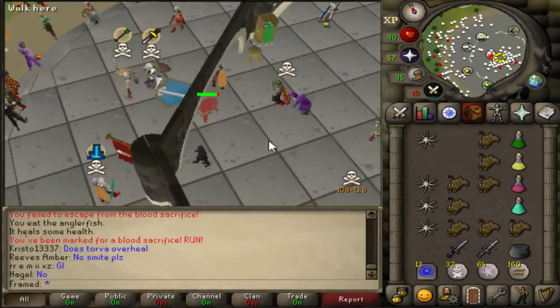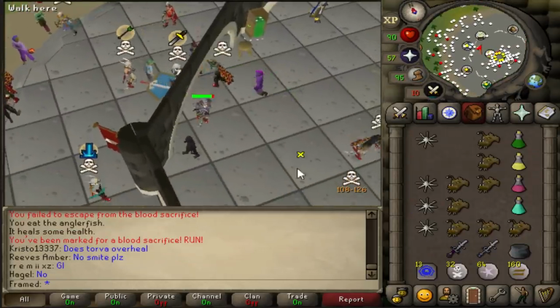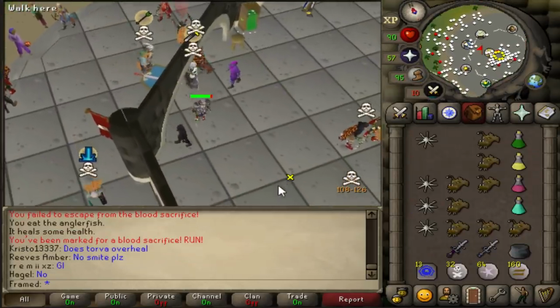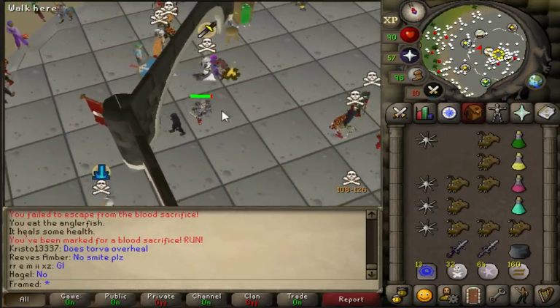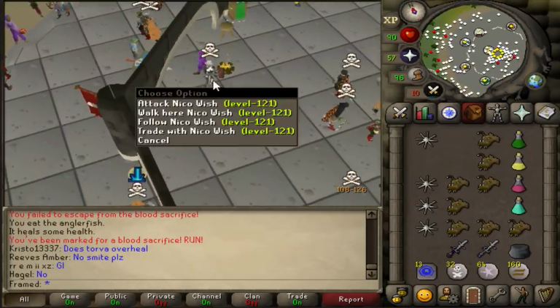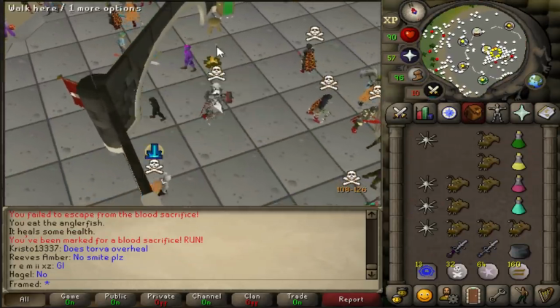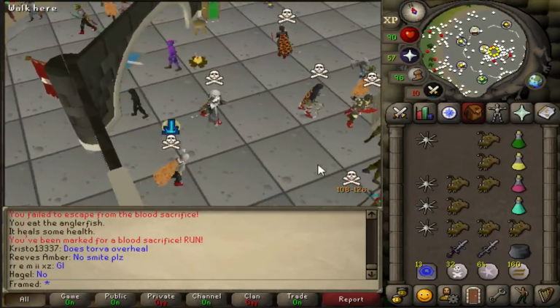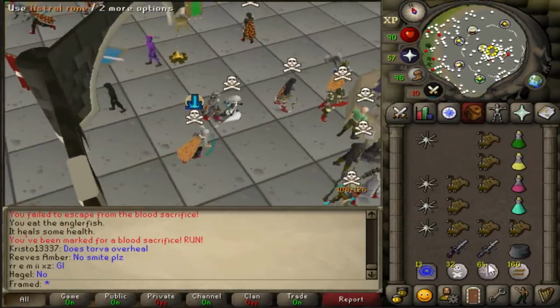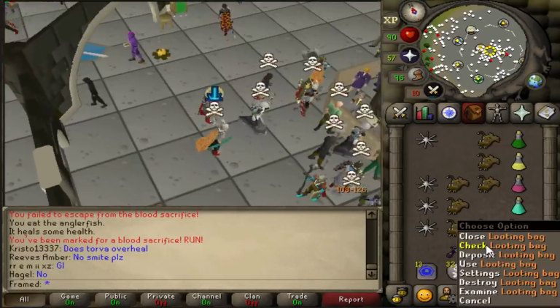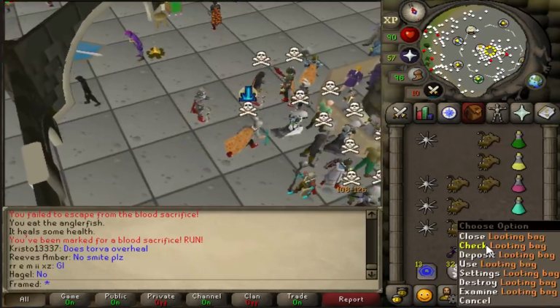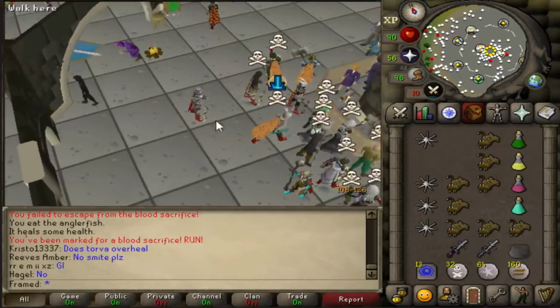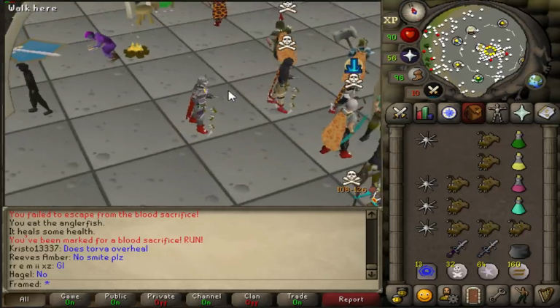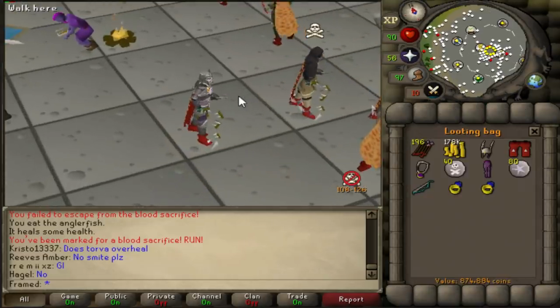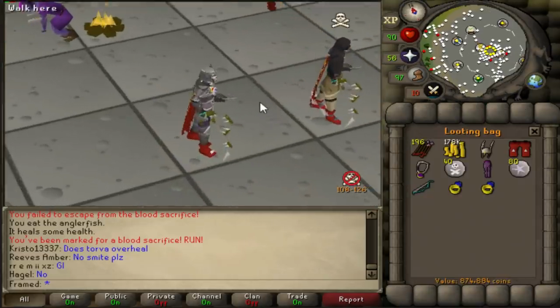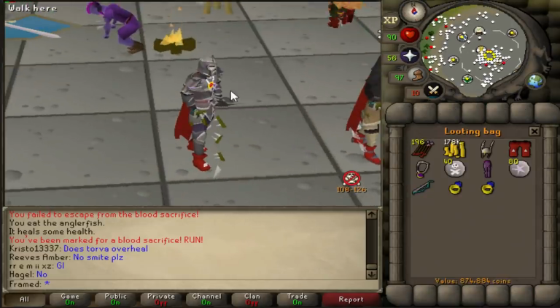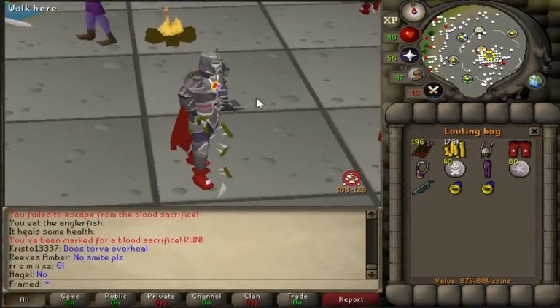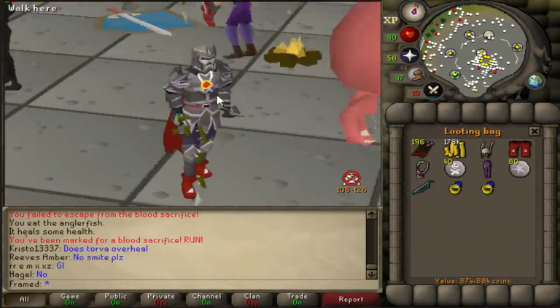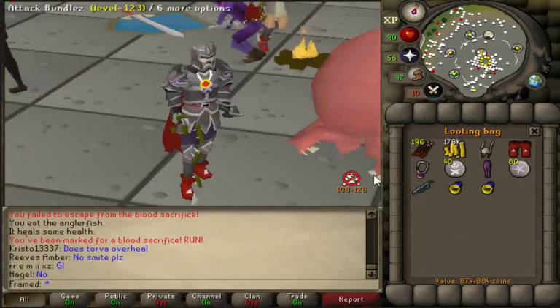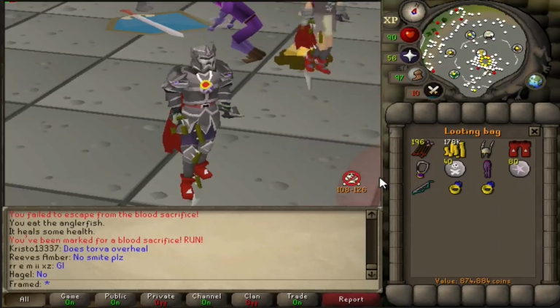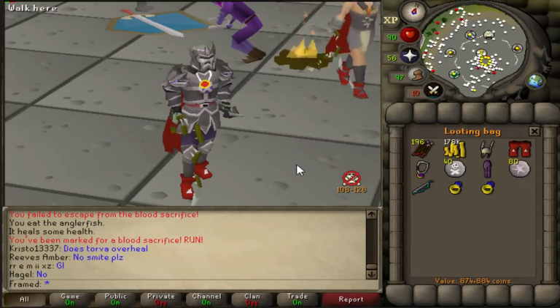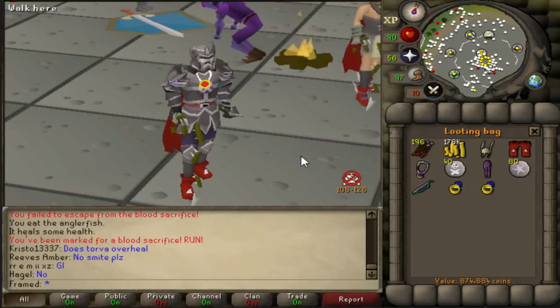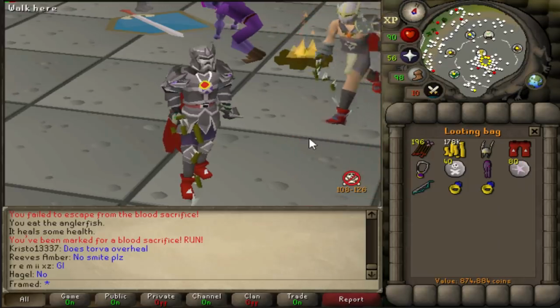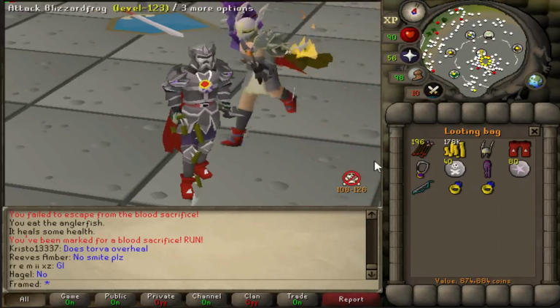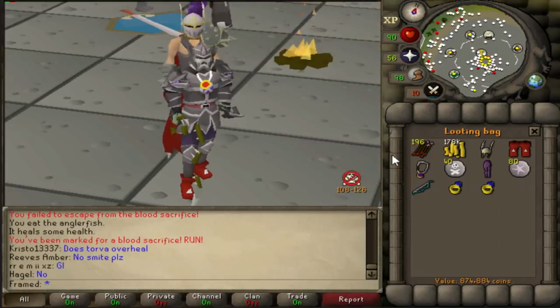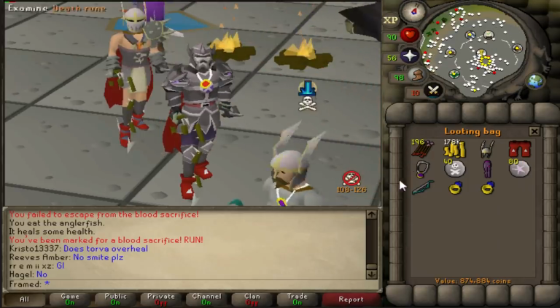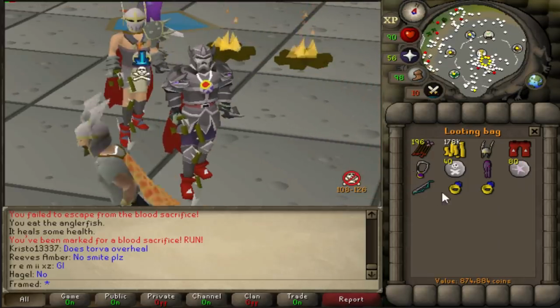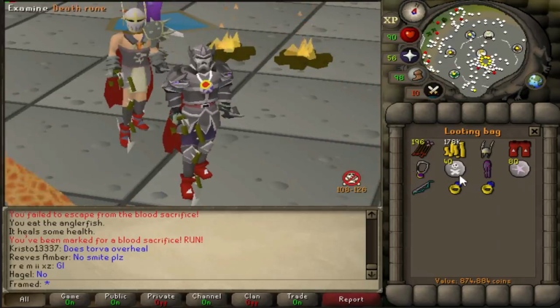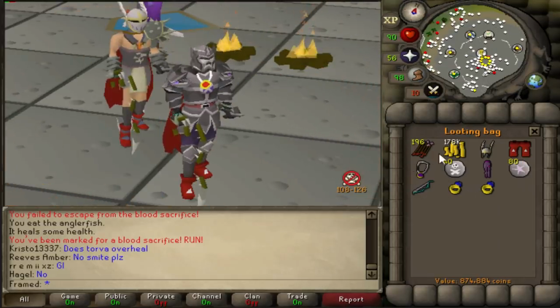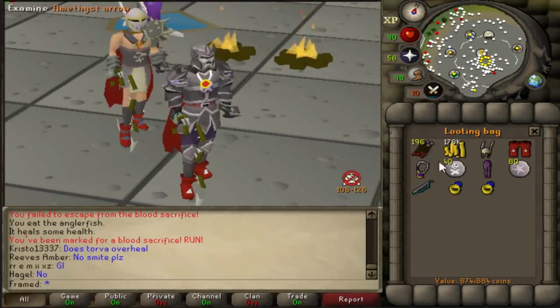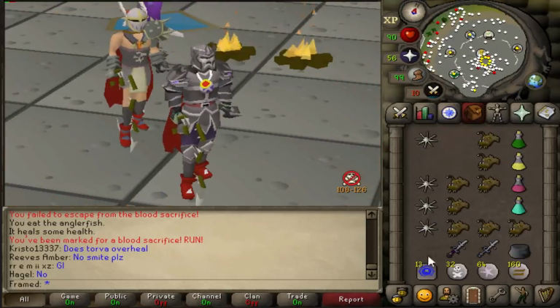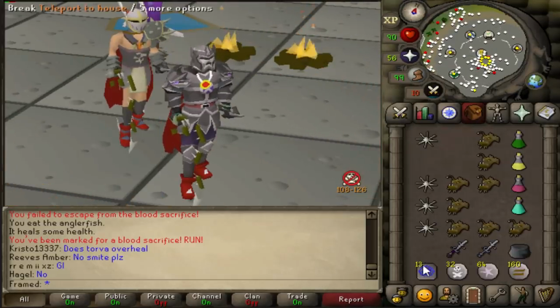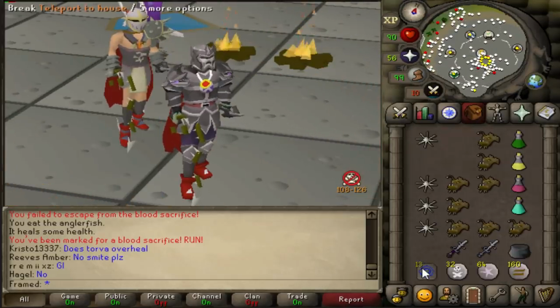If you walk away, you don't get AGS spec — that's a perfect example of that. You don't have the AGS2 AGS spec hurt you with the 25.